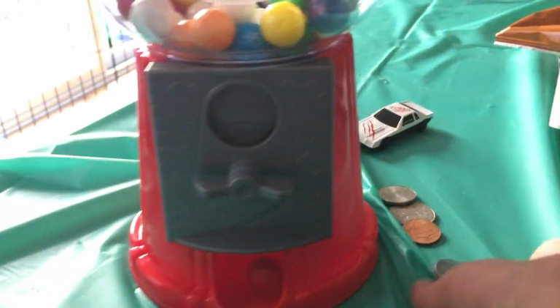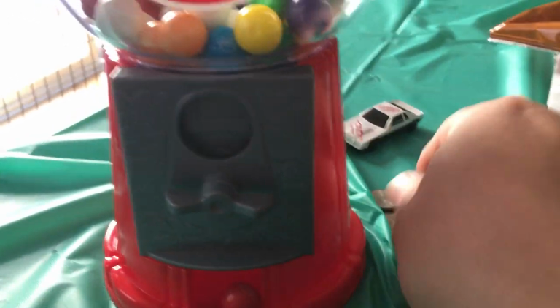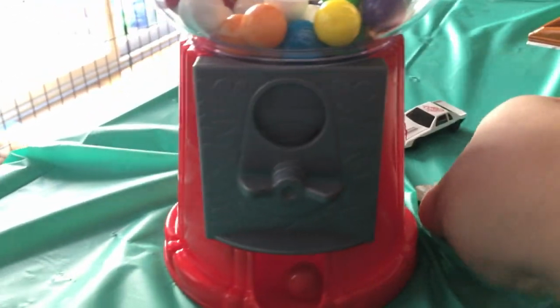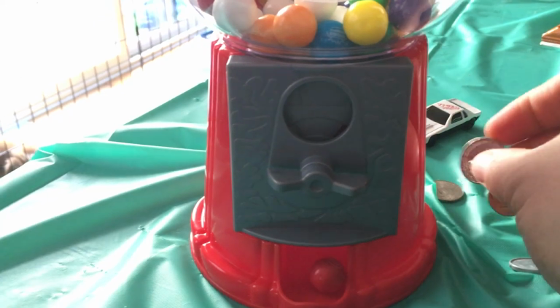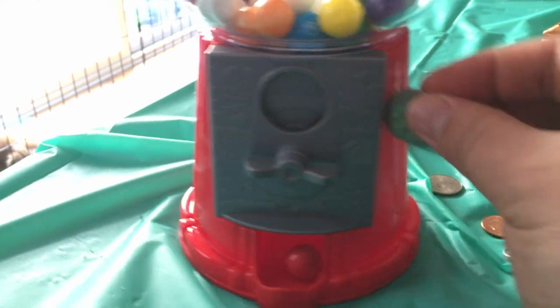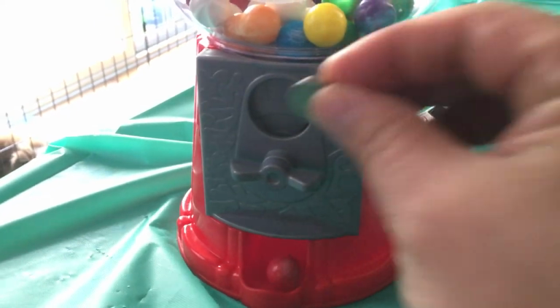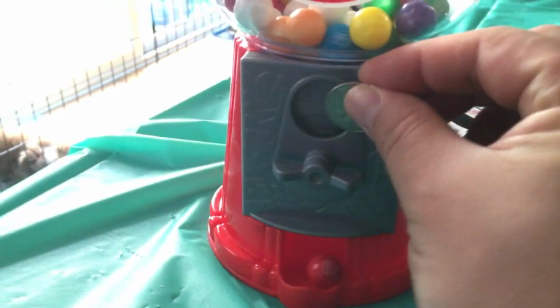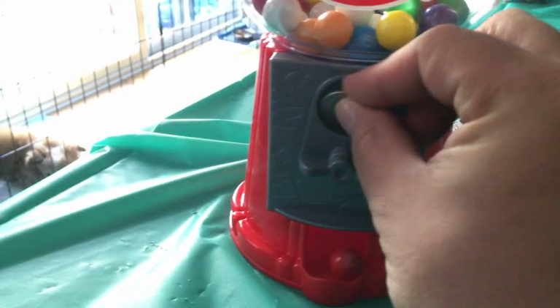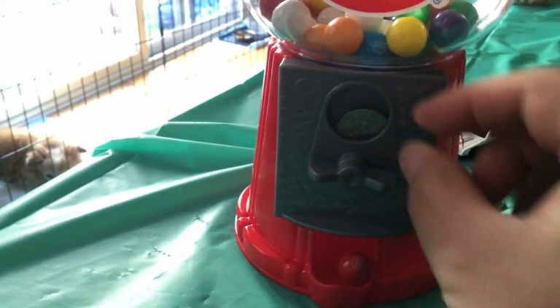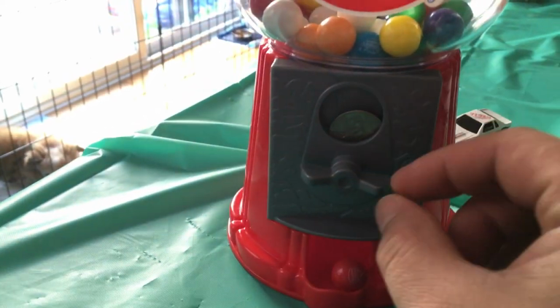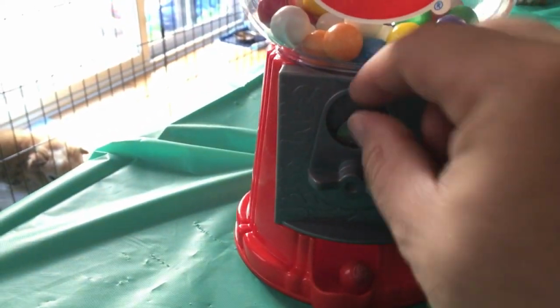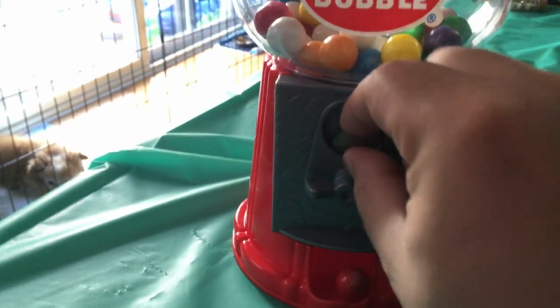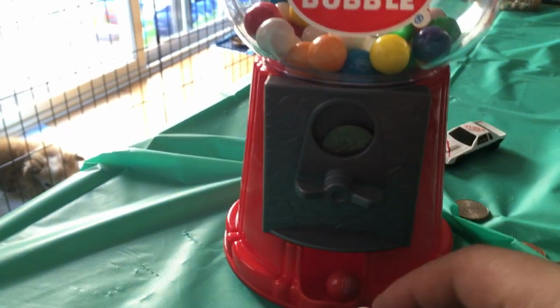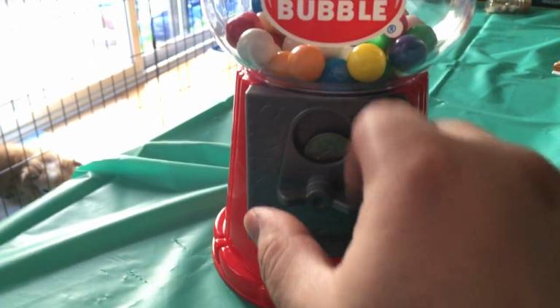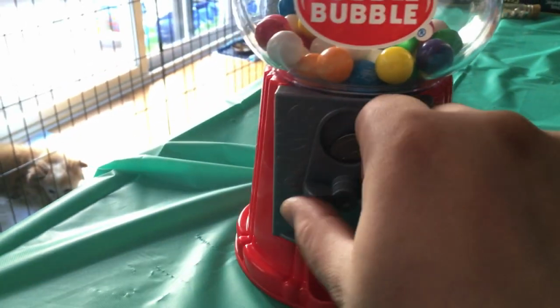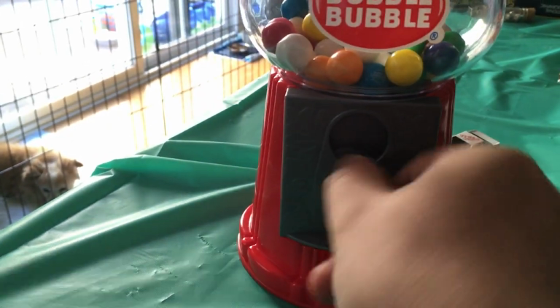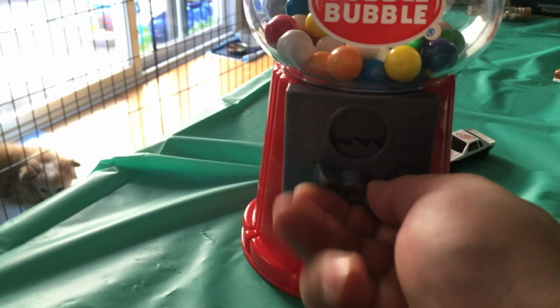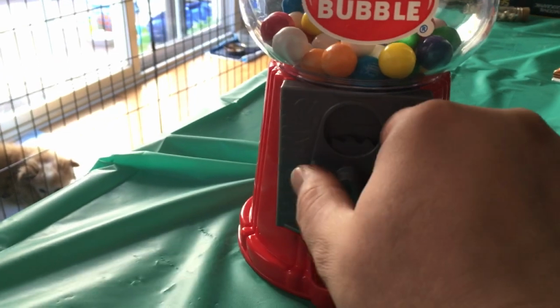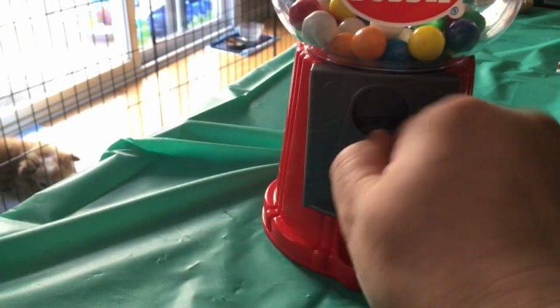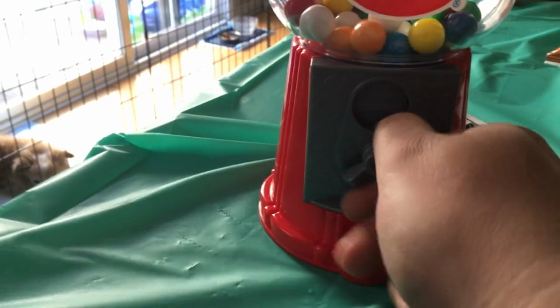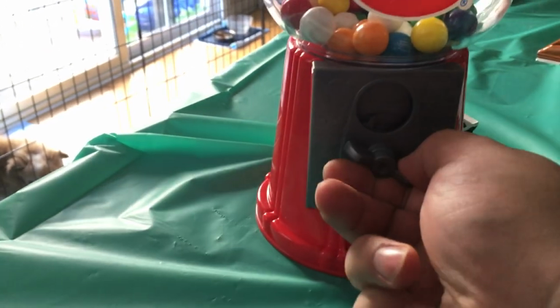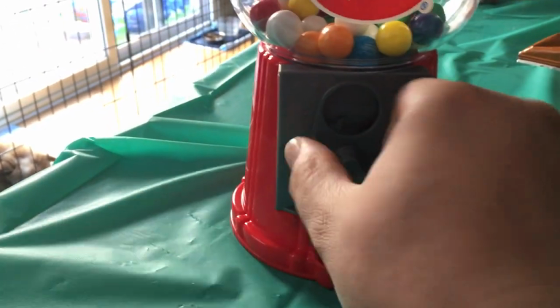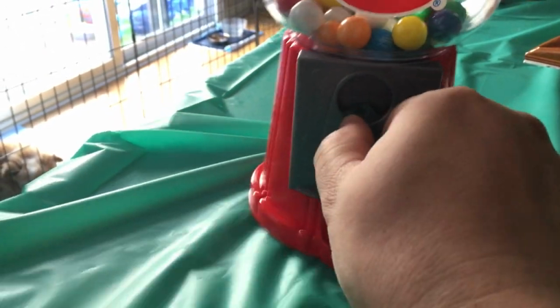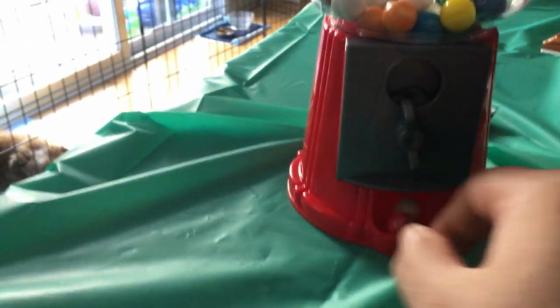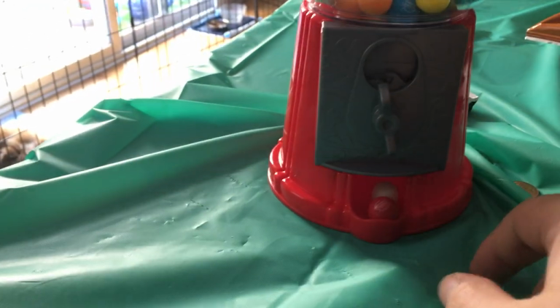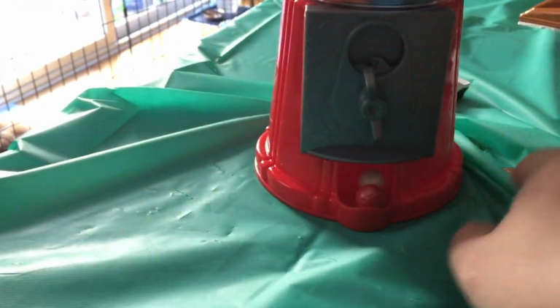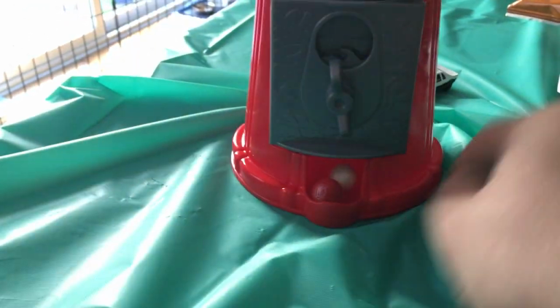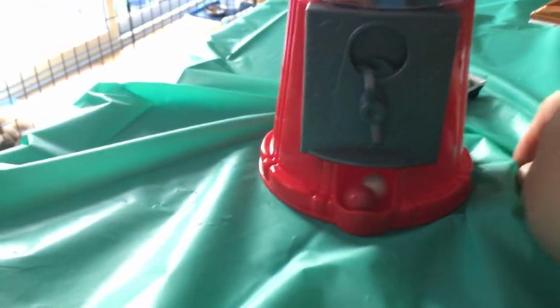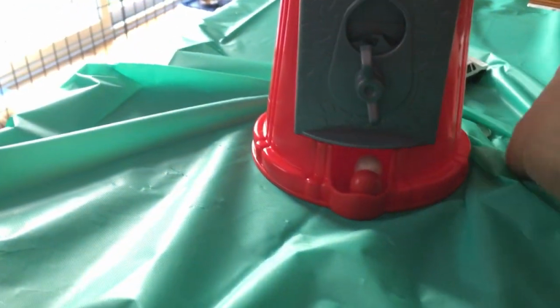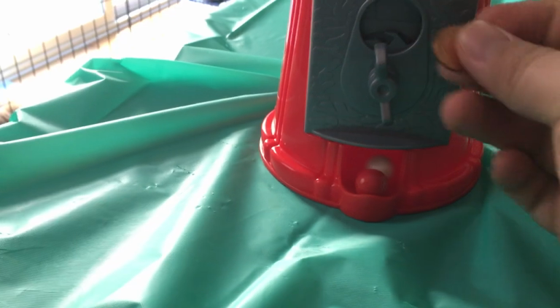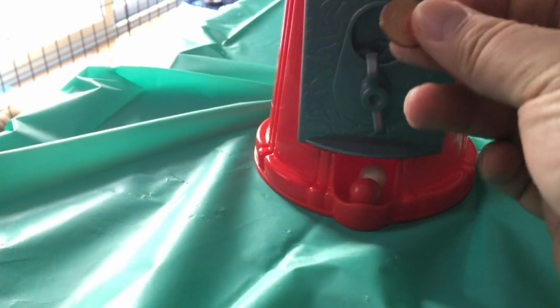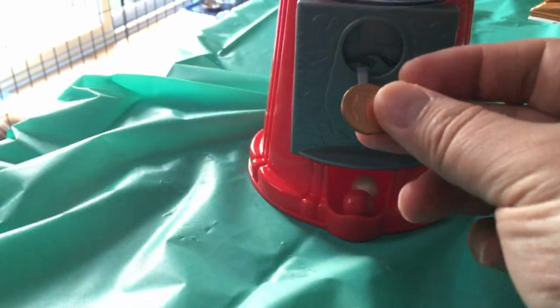And then you can take whatever you can fit in here. There's a quarter. And something as small as a penny will work too.